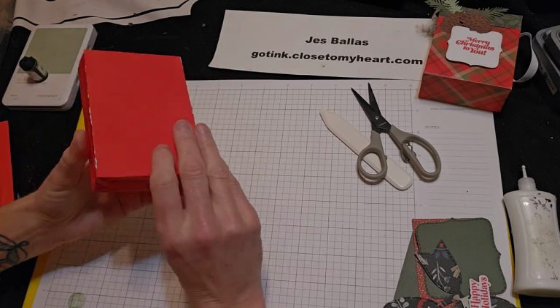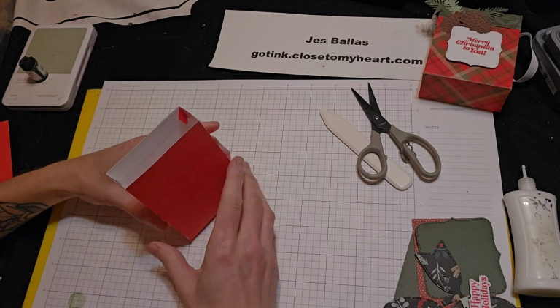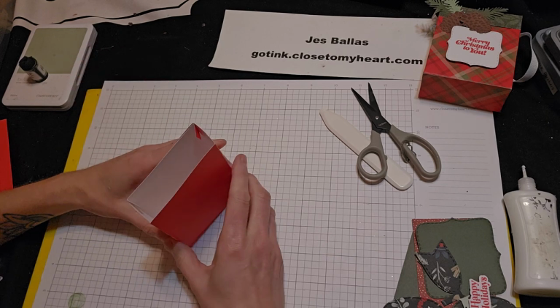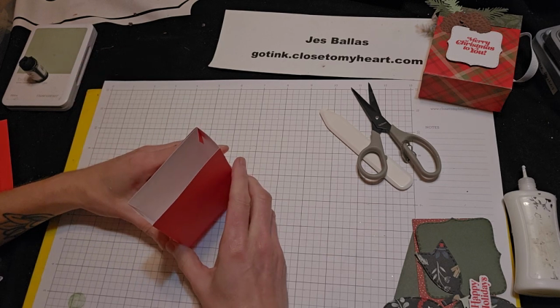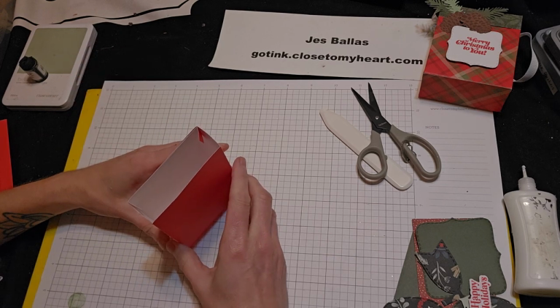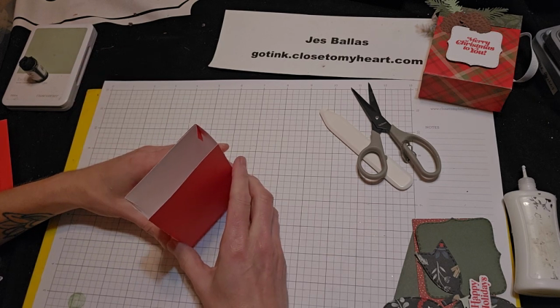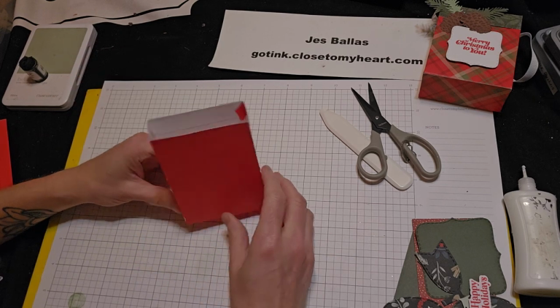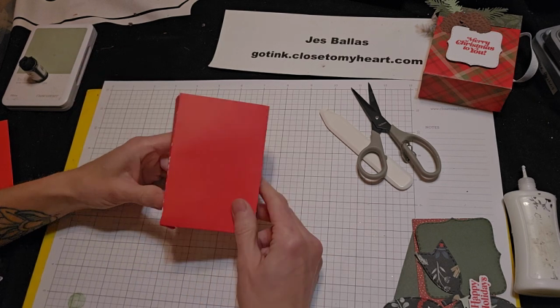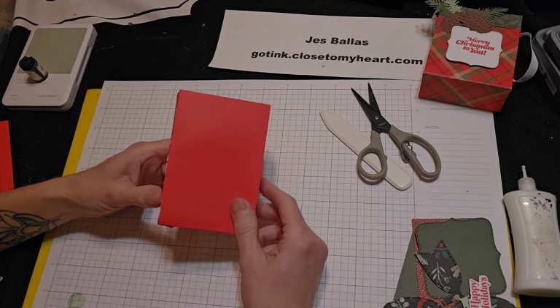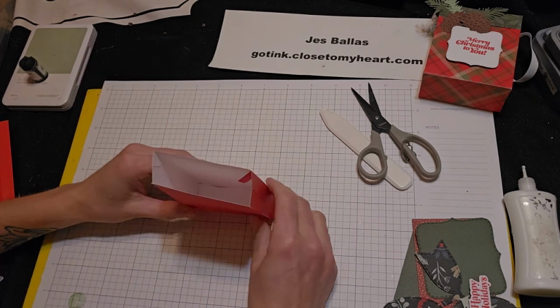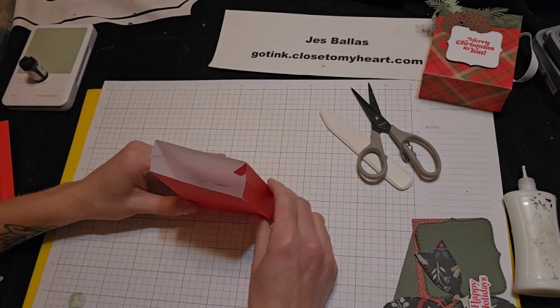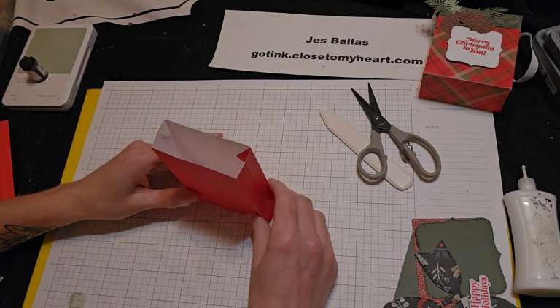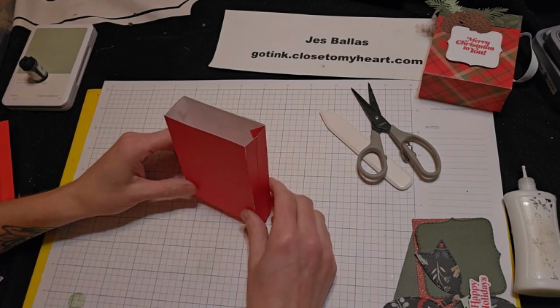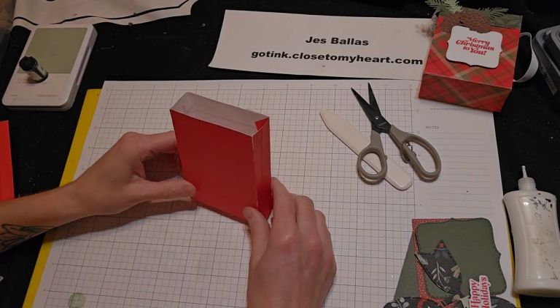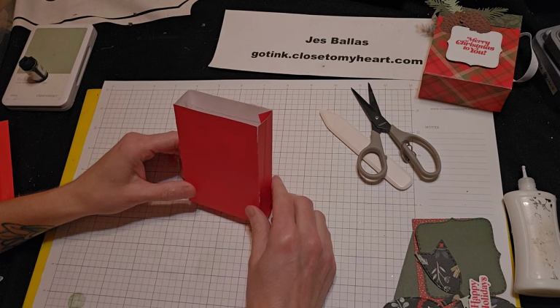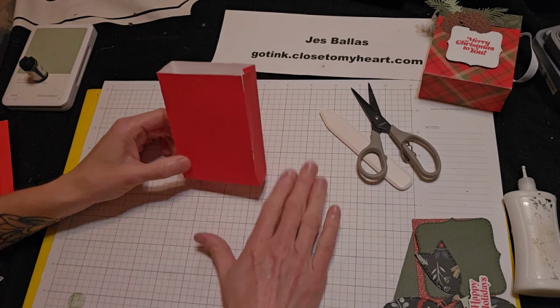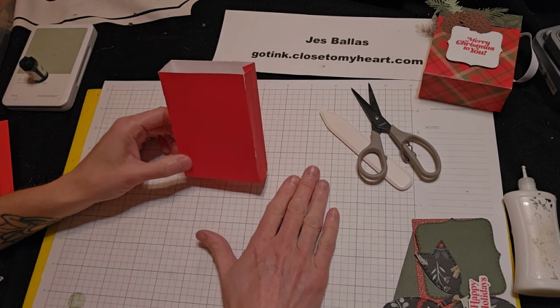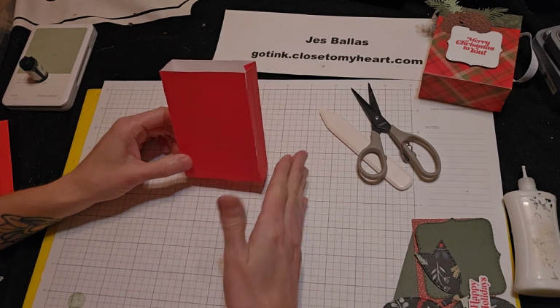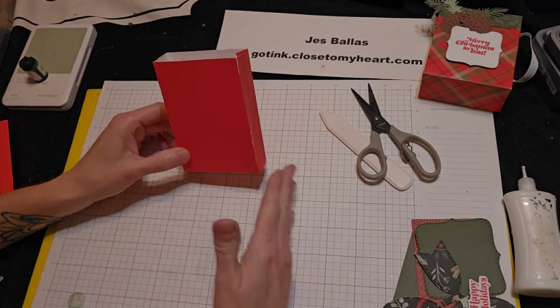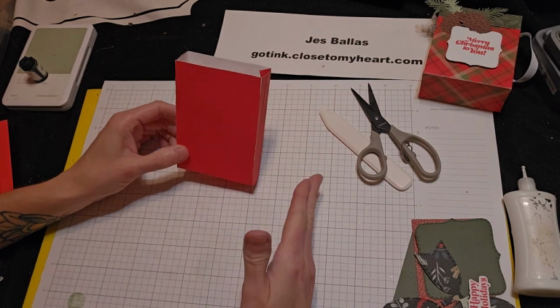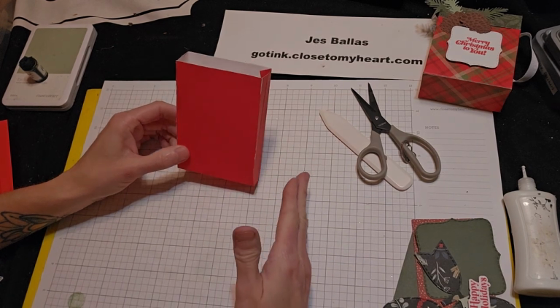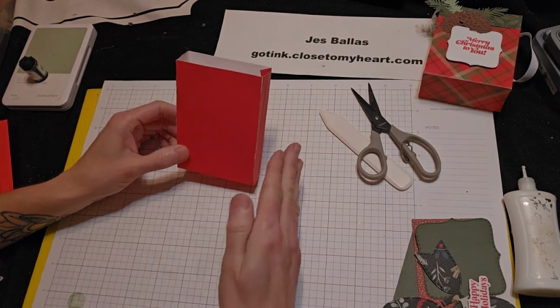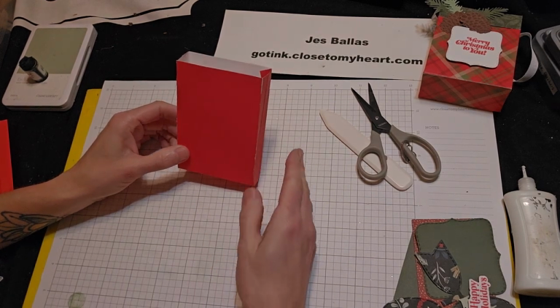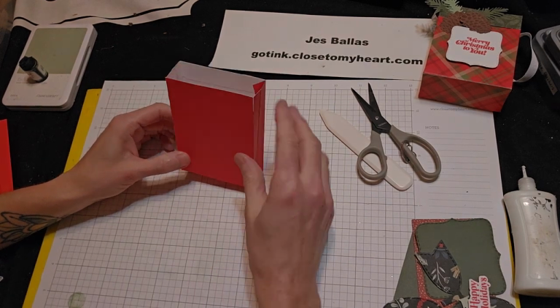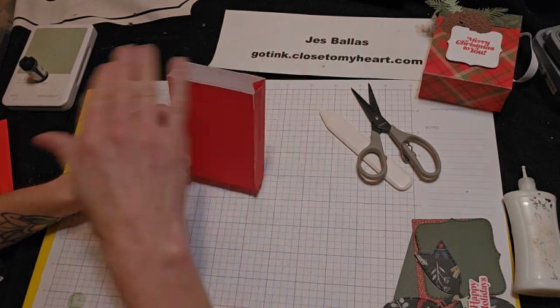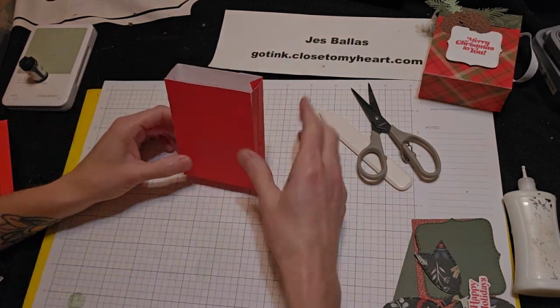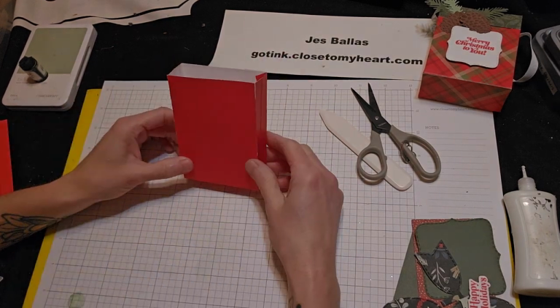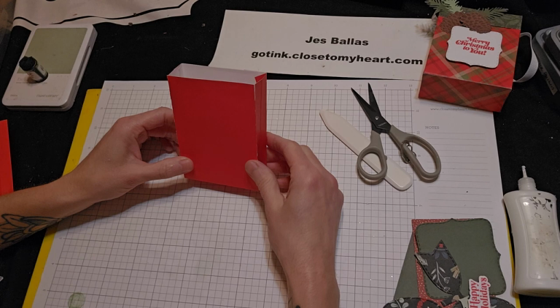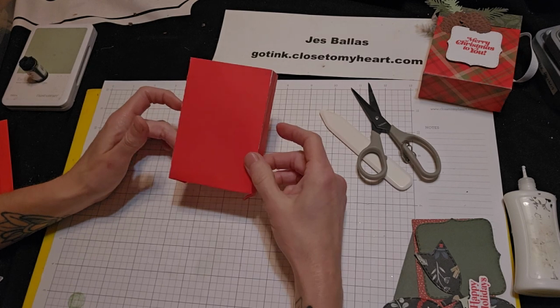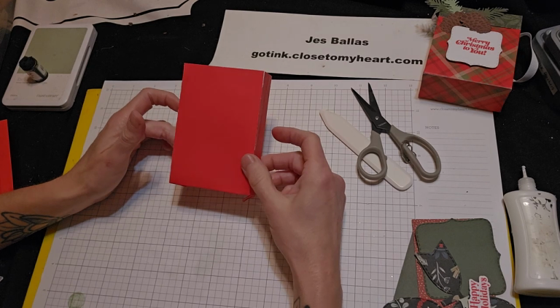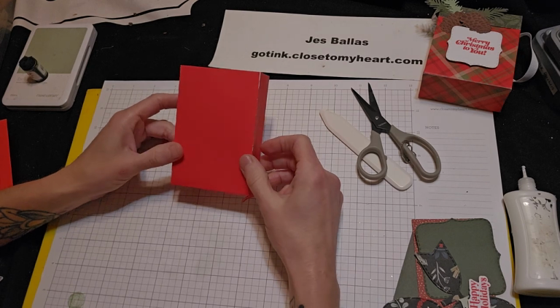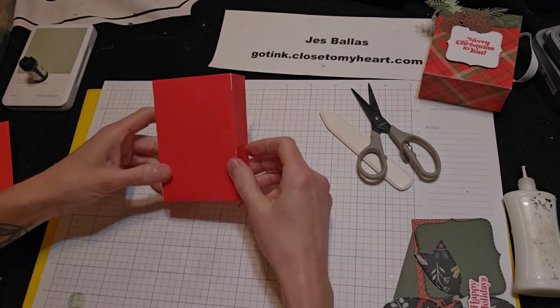And that becomes your bag — that is the bagalope. So: an envelope, stick it shut, score three sides, fold them in, and then just cut across the top. And there you have it. Isn't that cool?